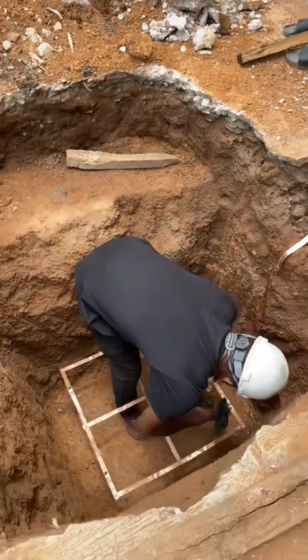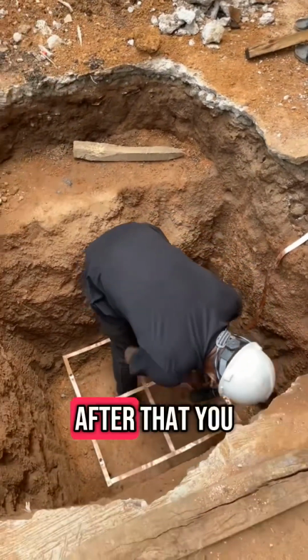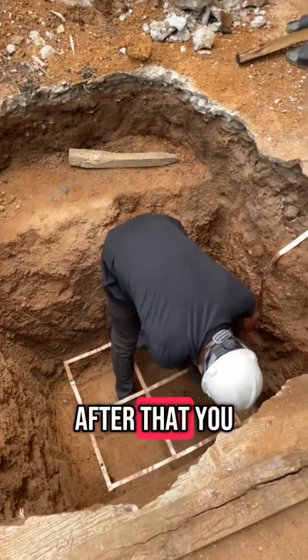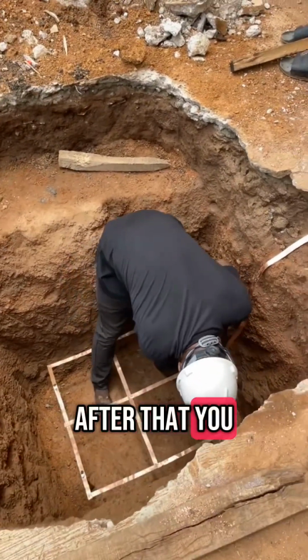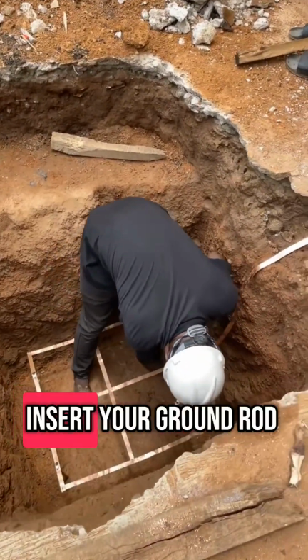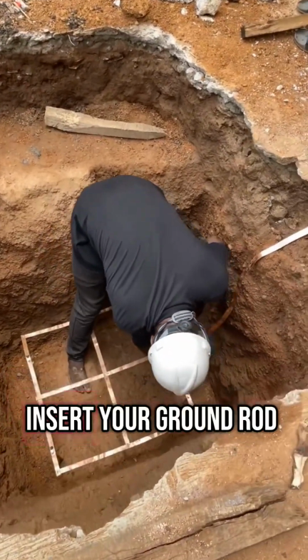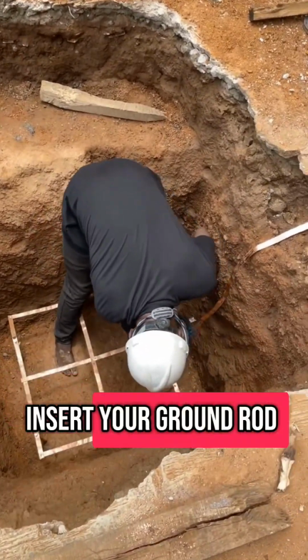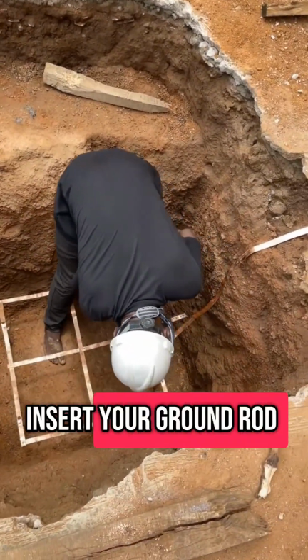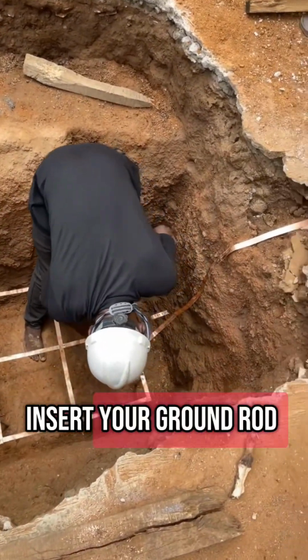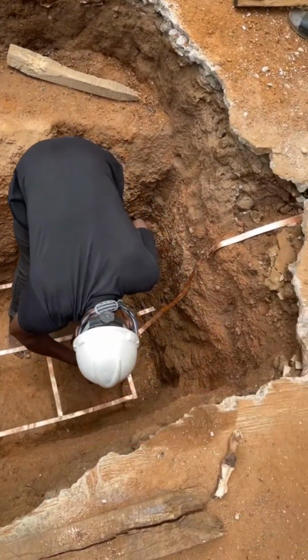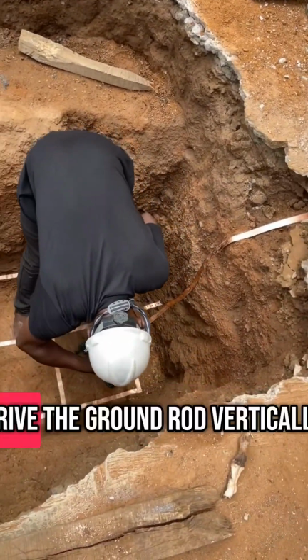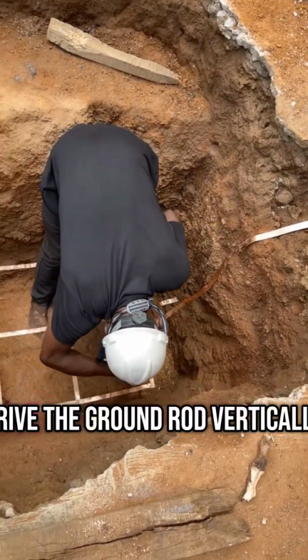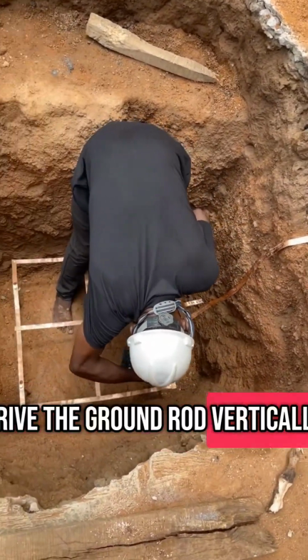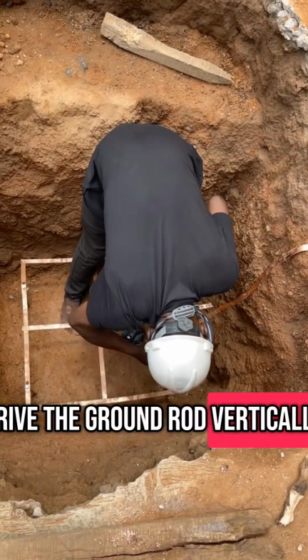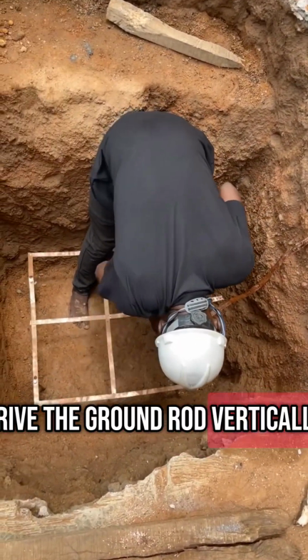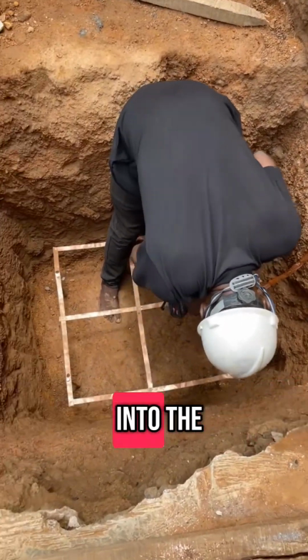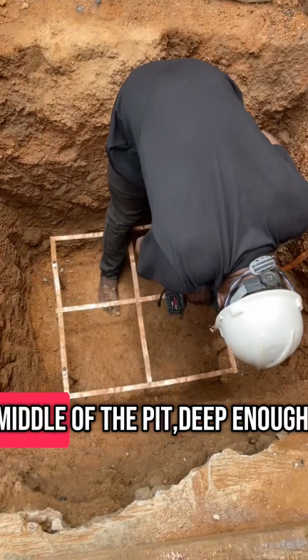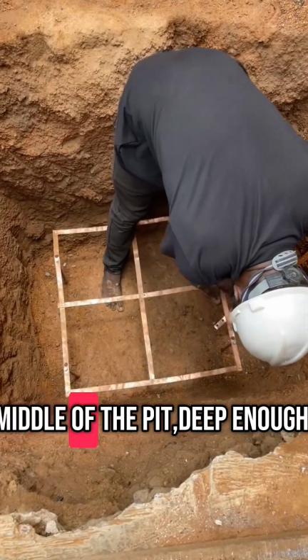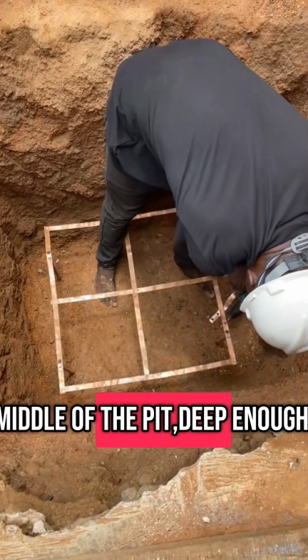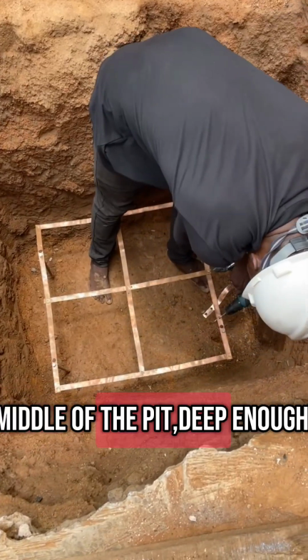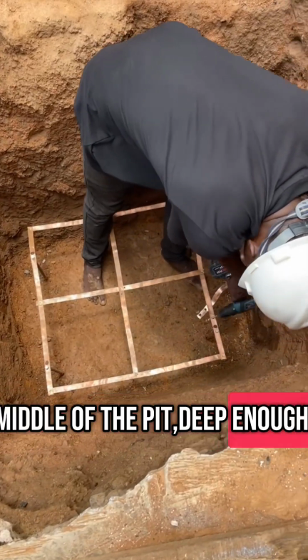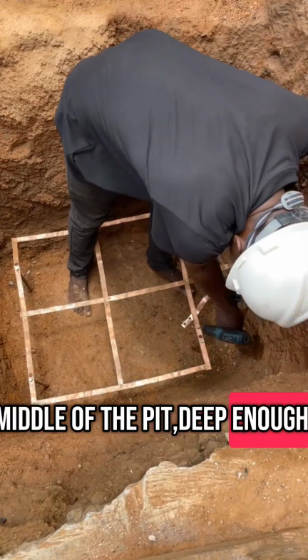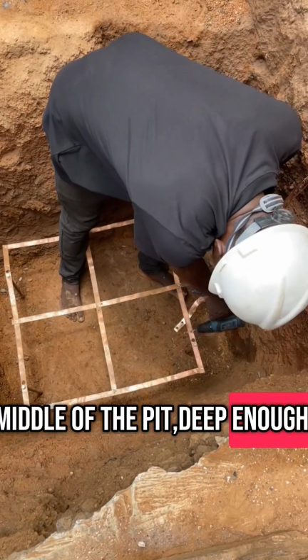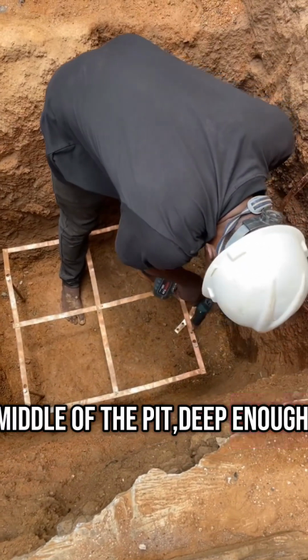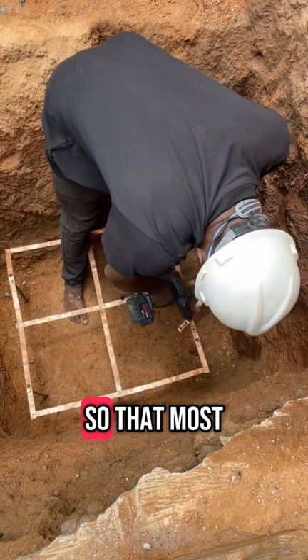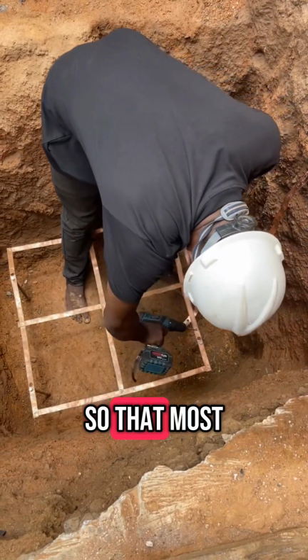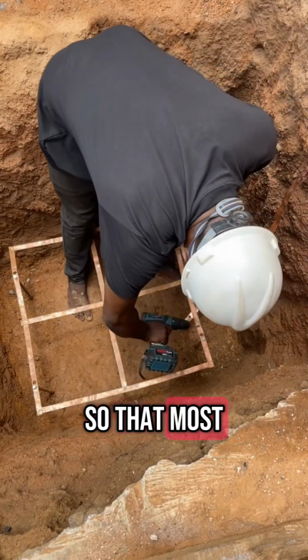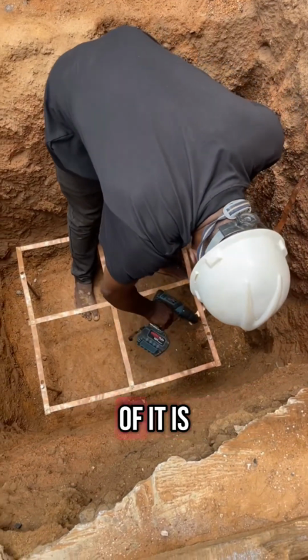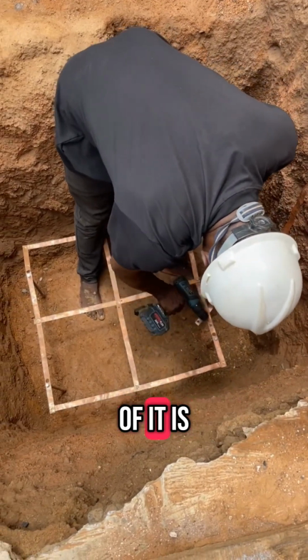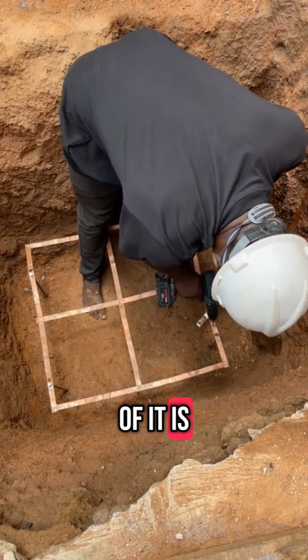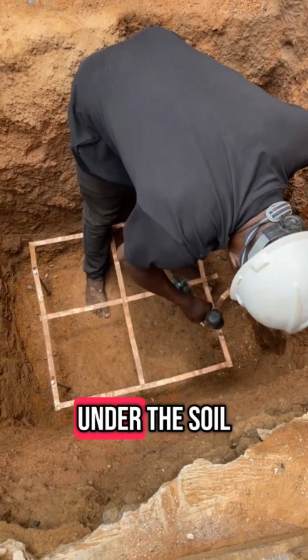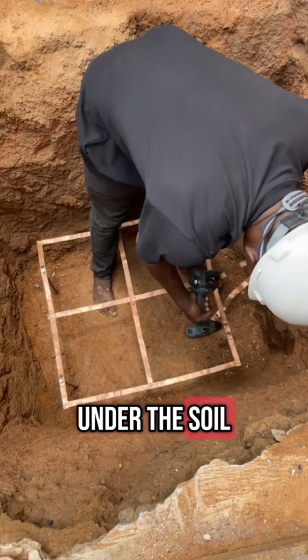After that, you insert your ground rod. Drive the ground rod vertically into the middle of the pit, deep enough so that most of it is under the soil.